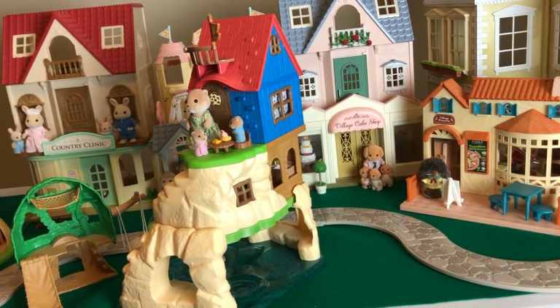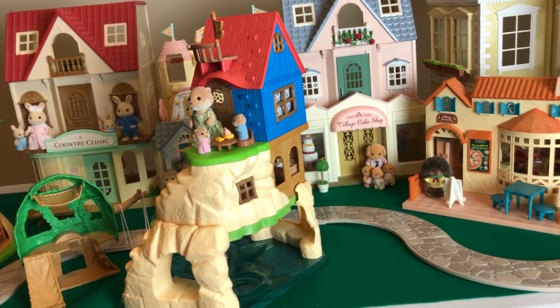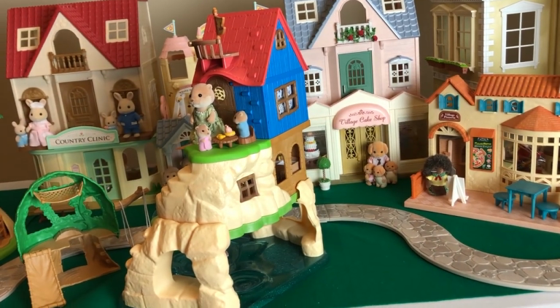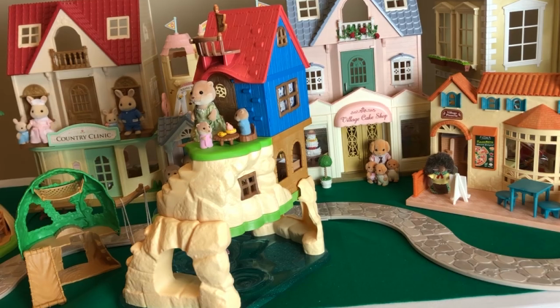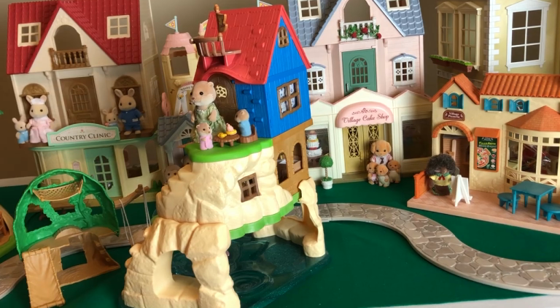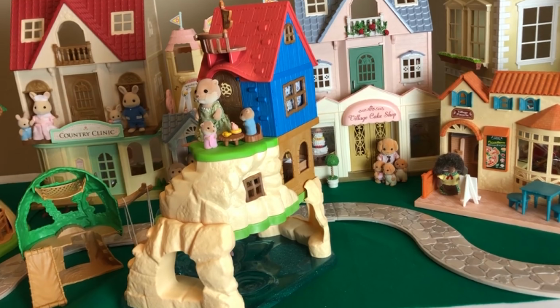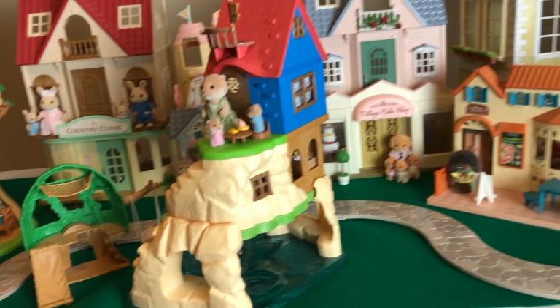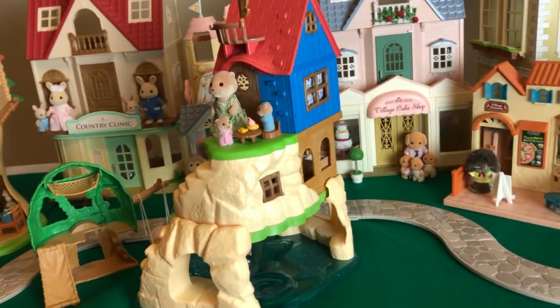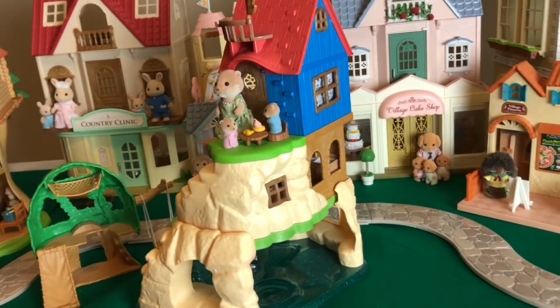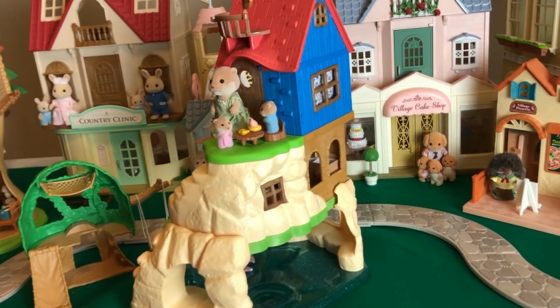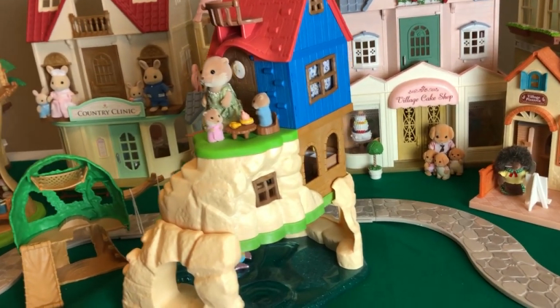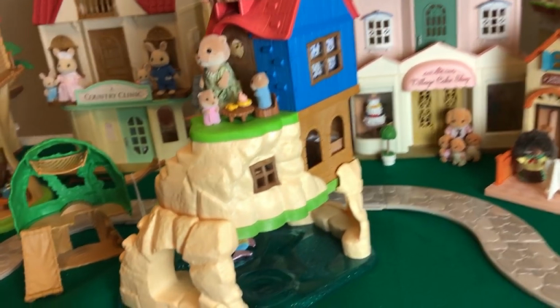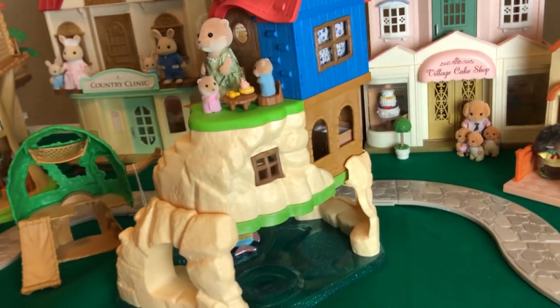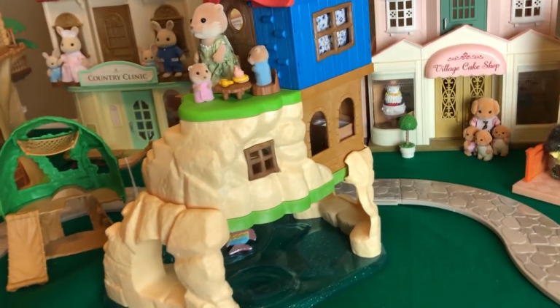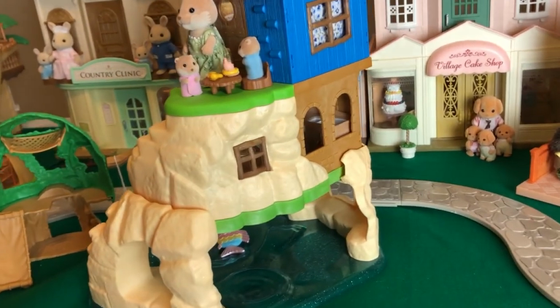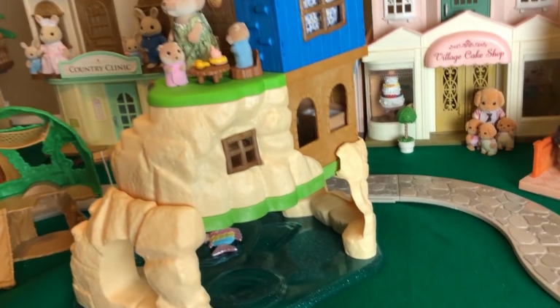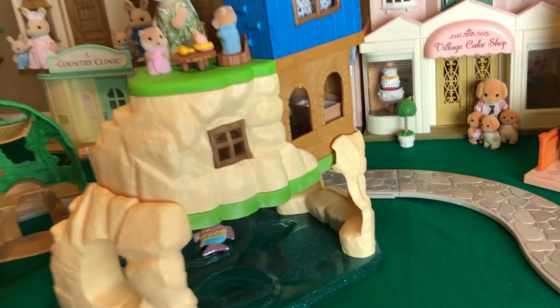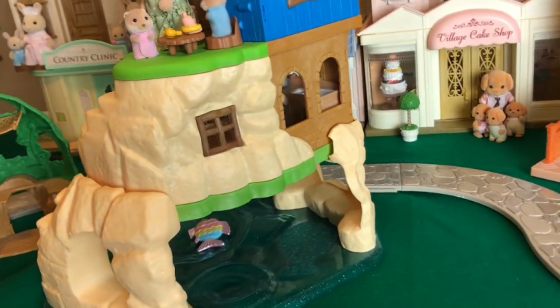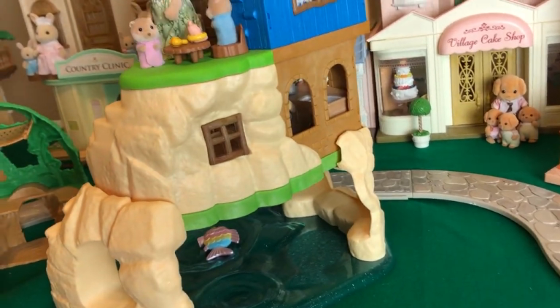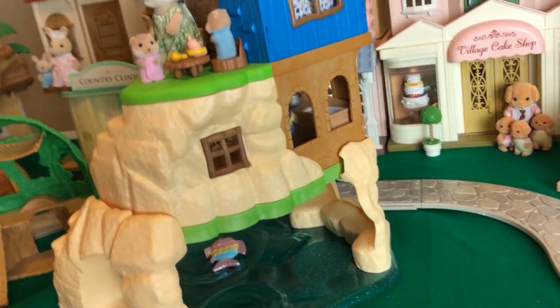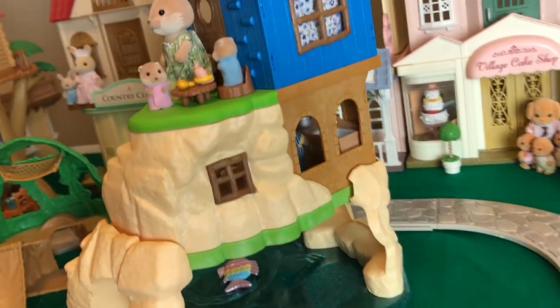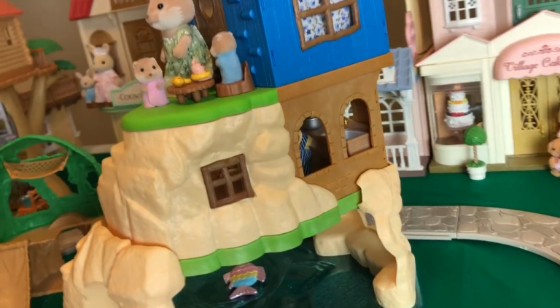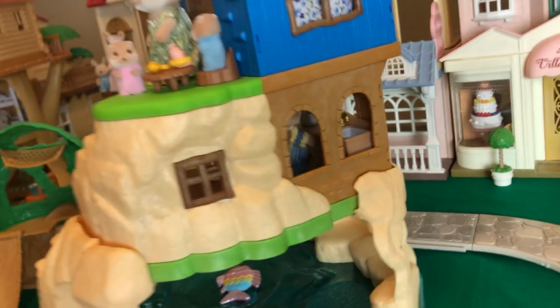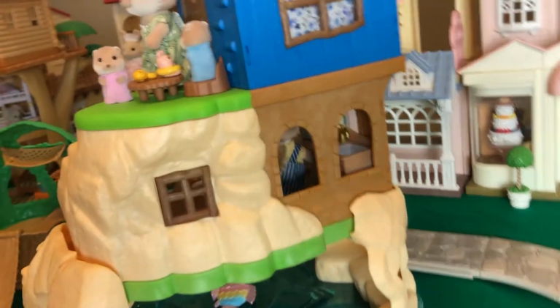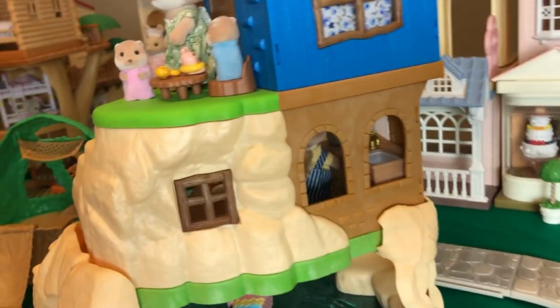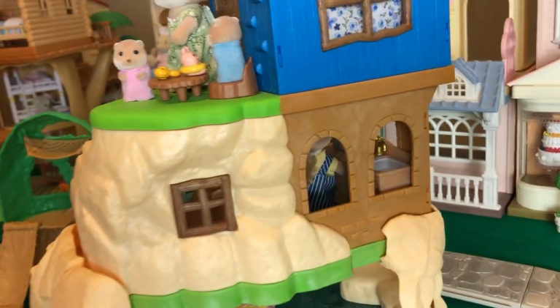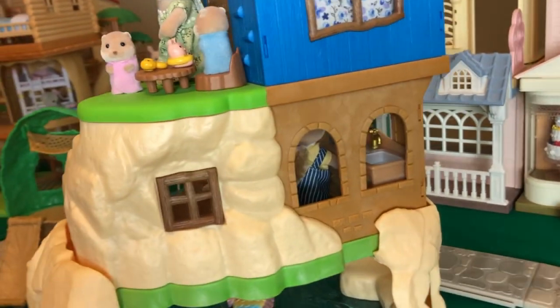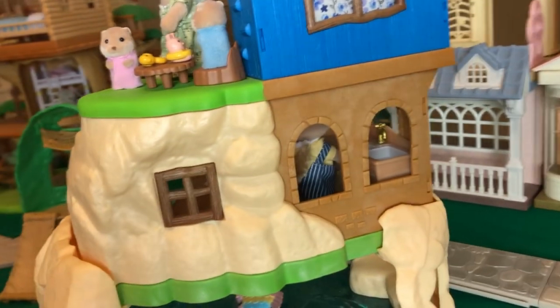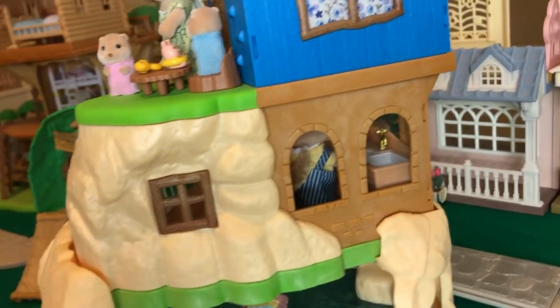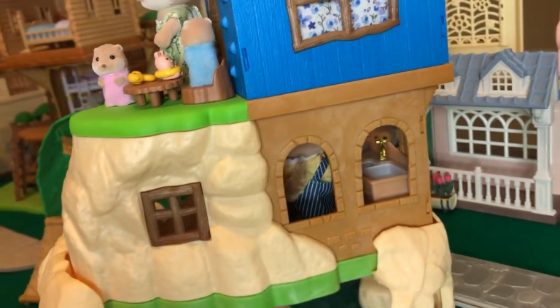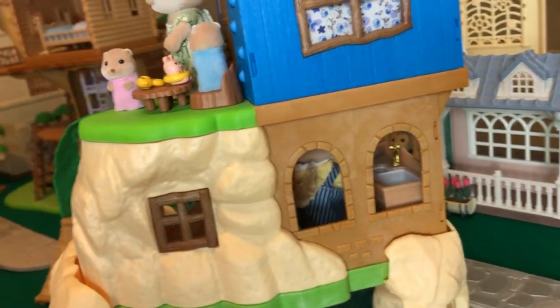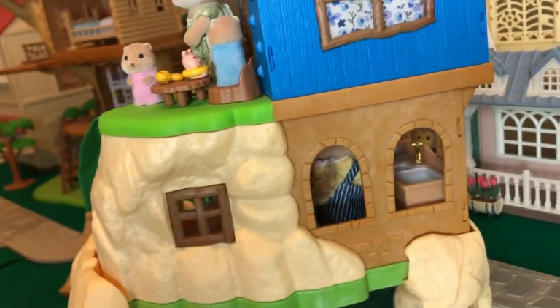Welcome back! I'm here with our Calico Critters, Sylvanian Families, otter and koala family, and we're going to give you a little tour of their homes.